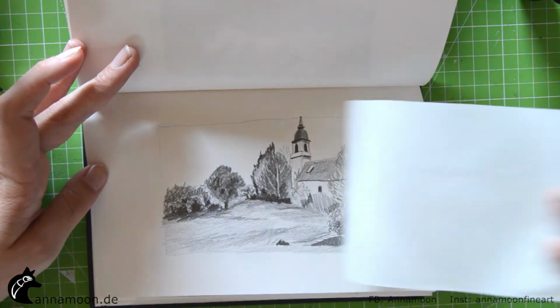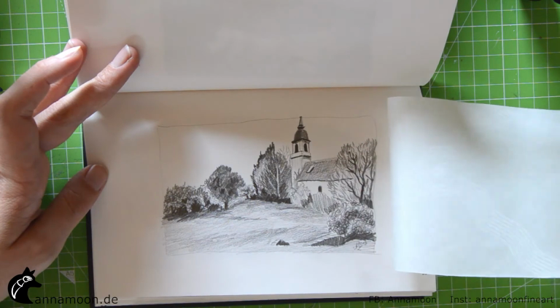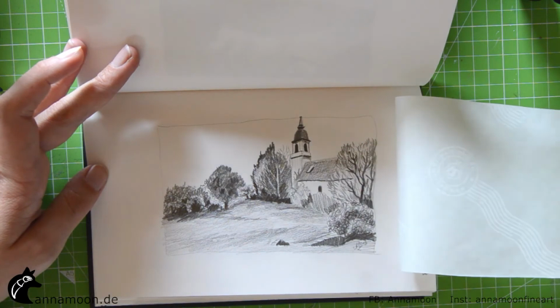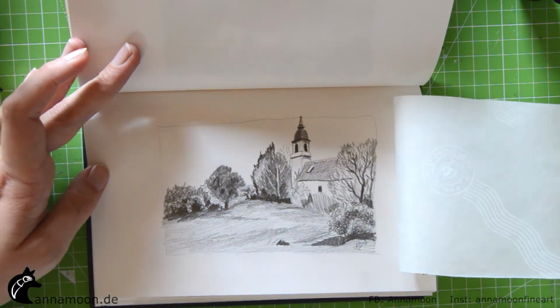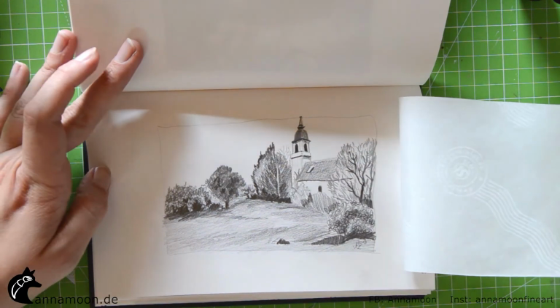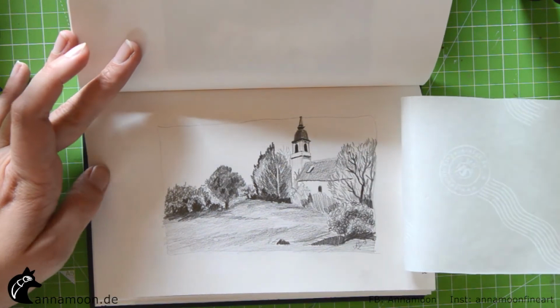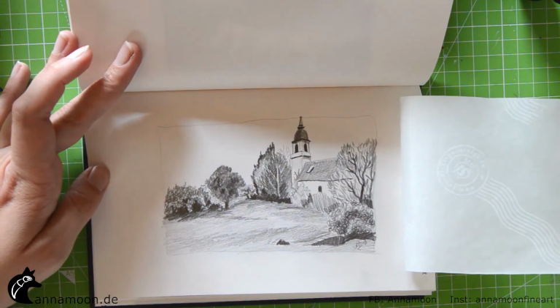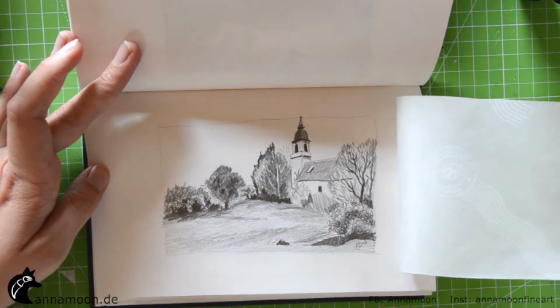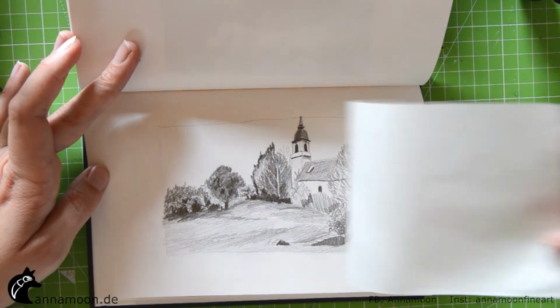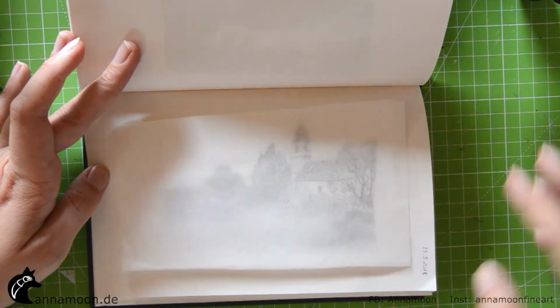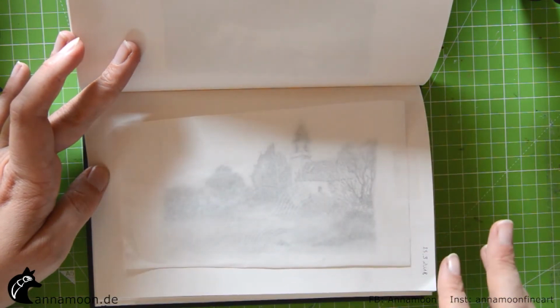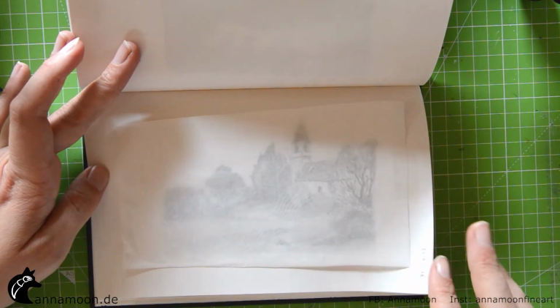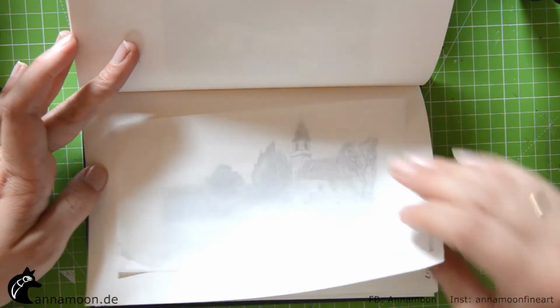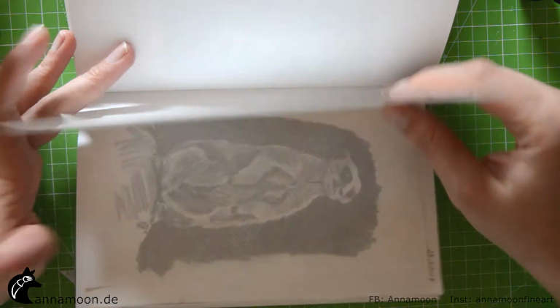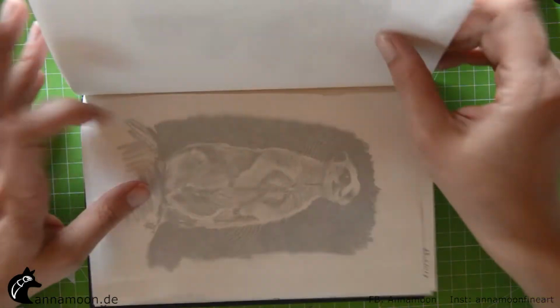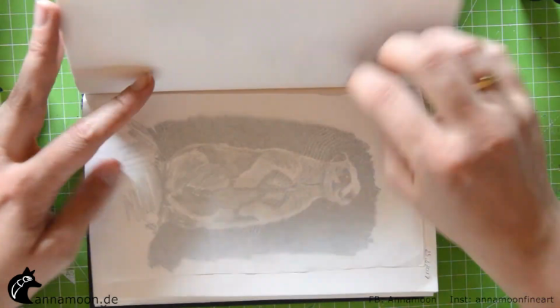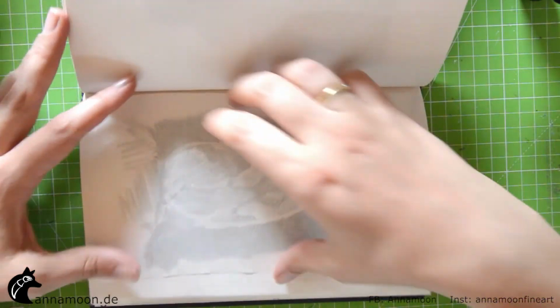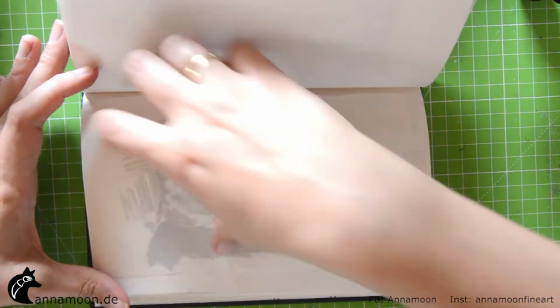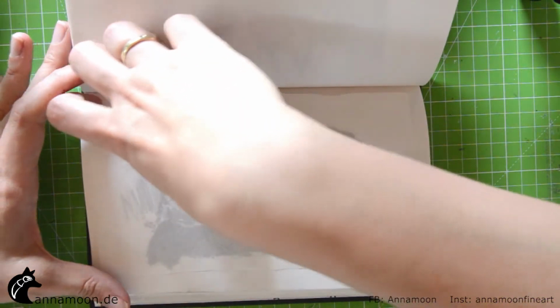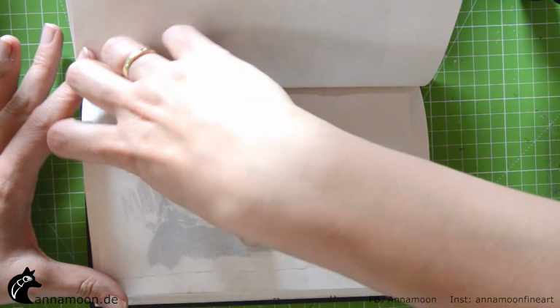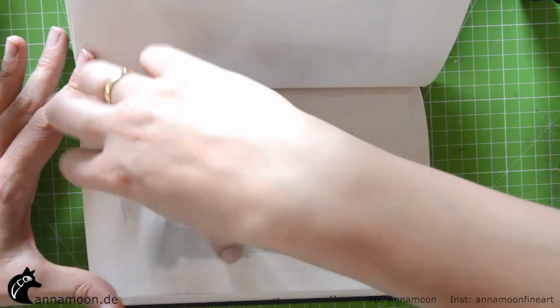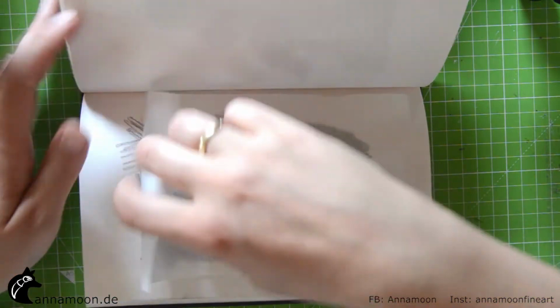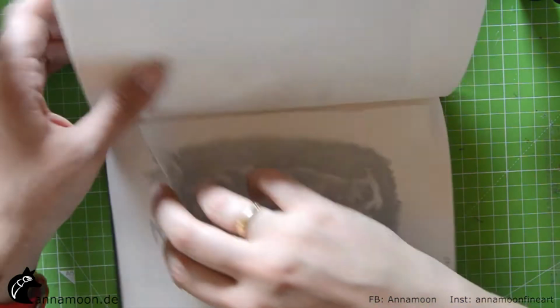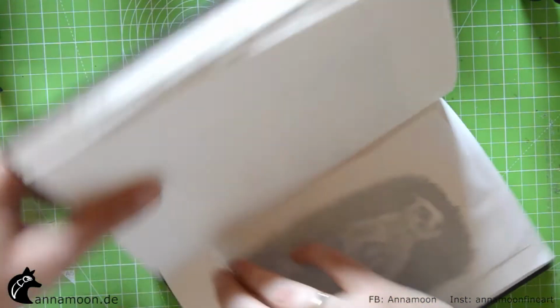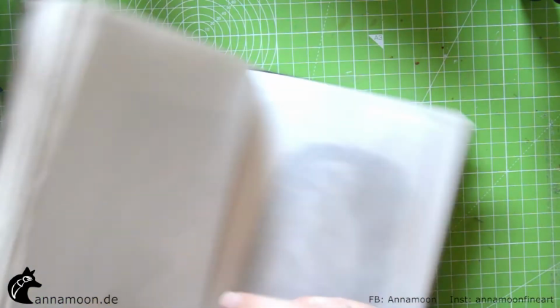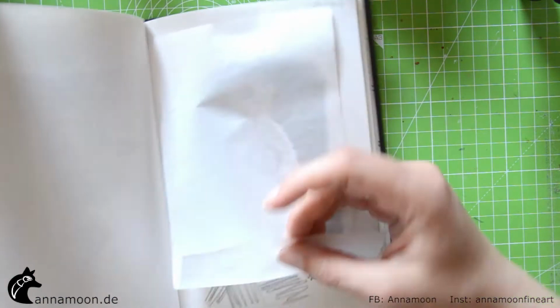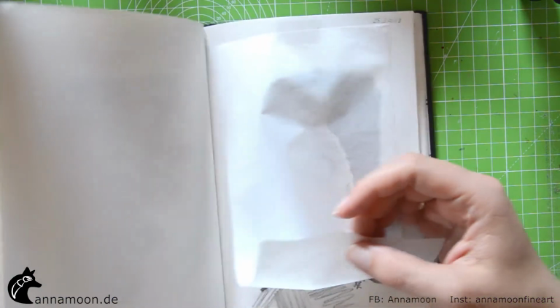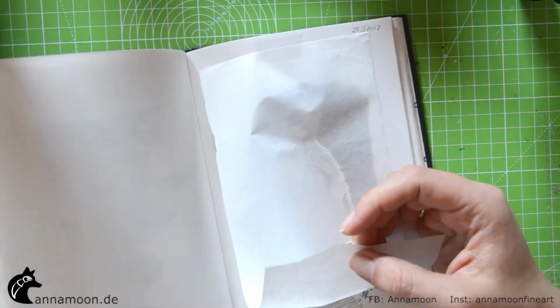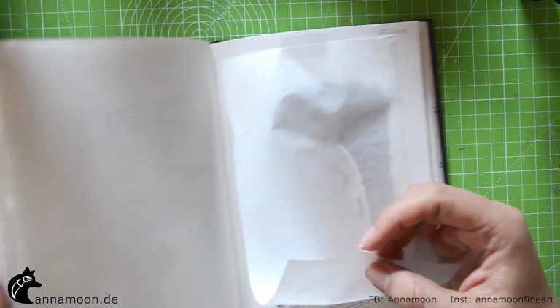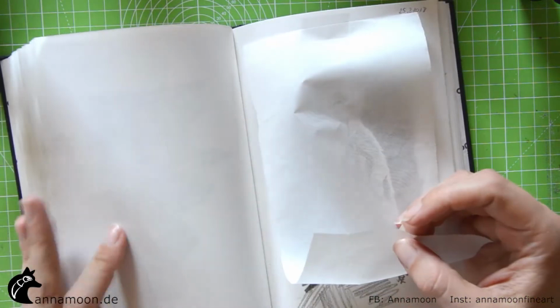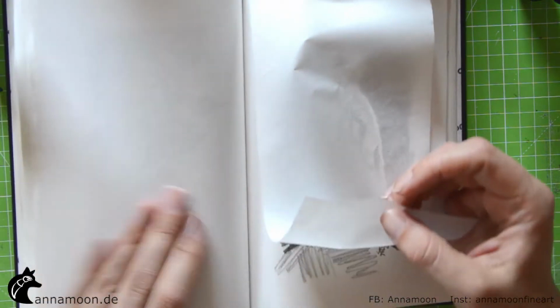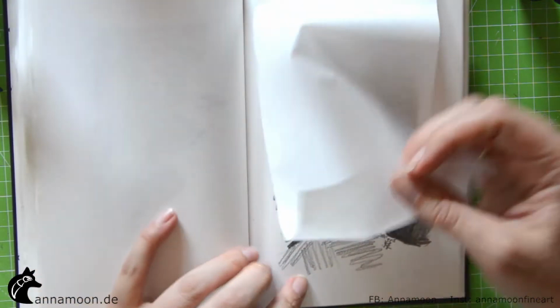This is a church drawing — it's also a video. And this I also planned to do as a video, but I think it's not good enough.